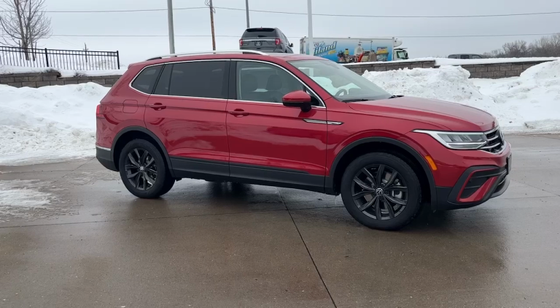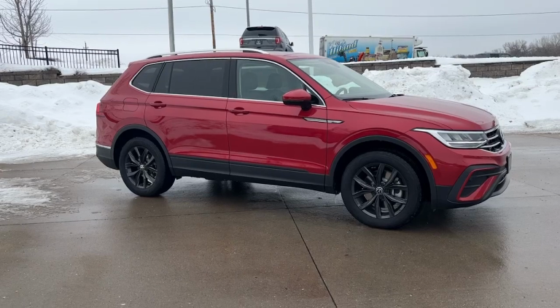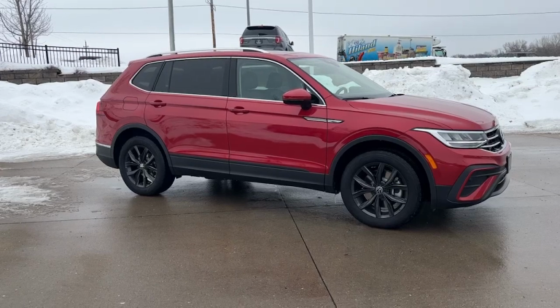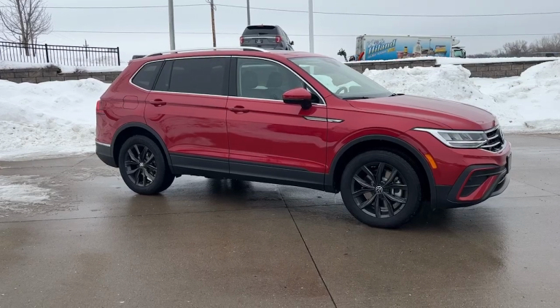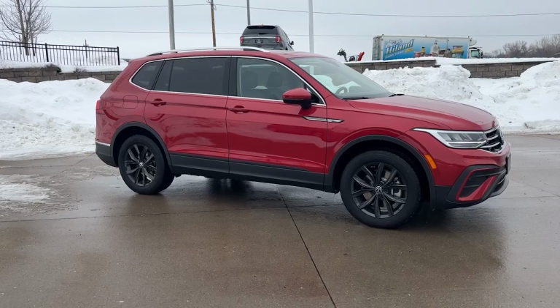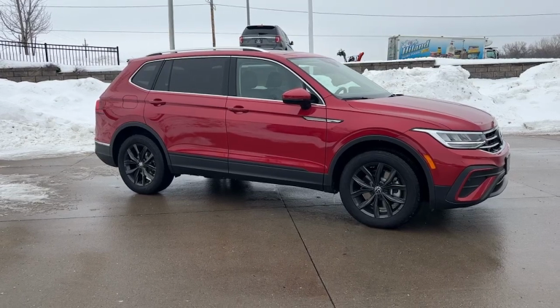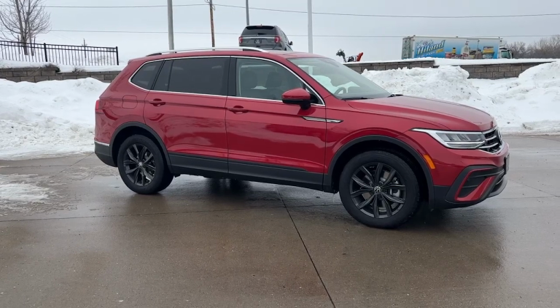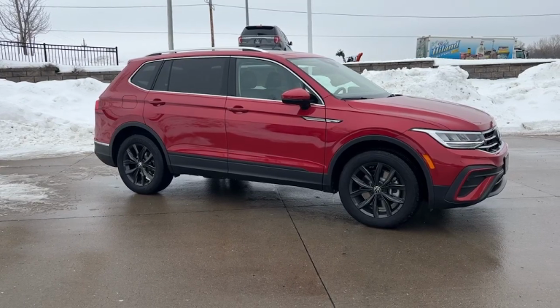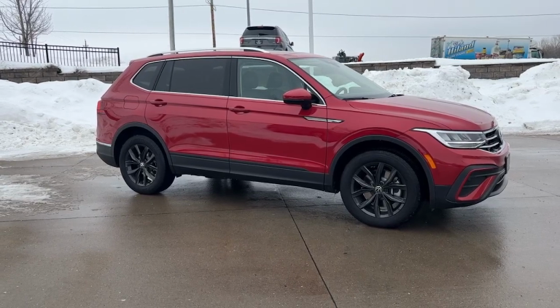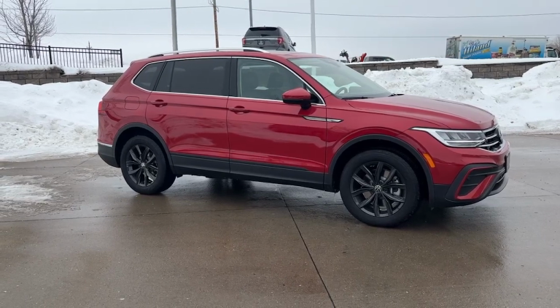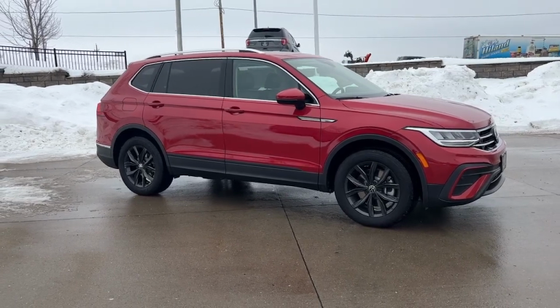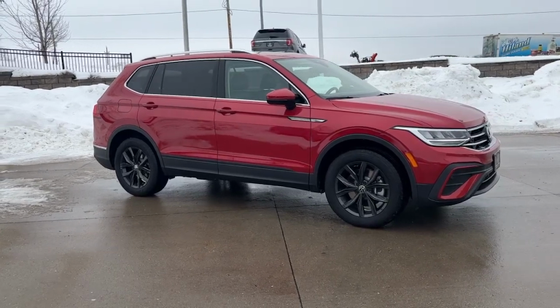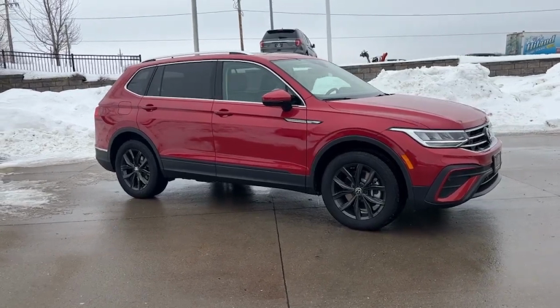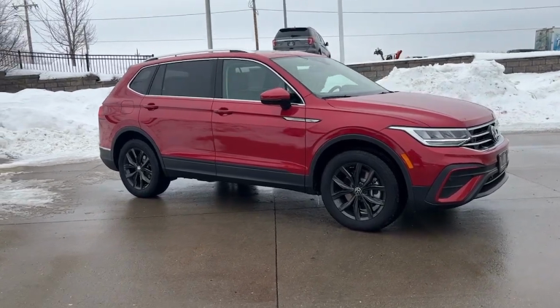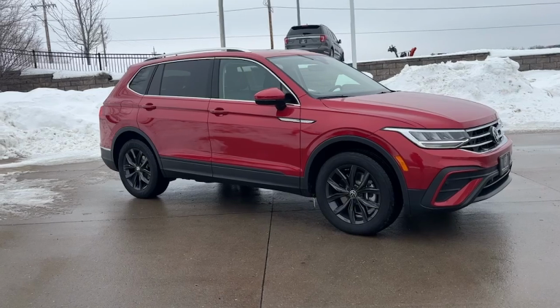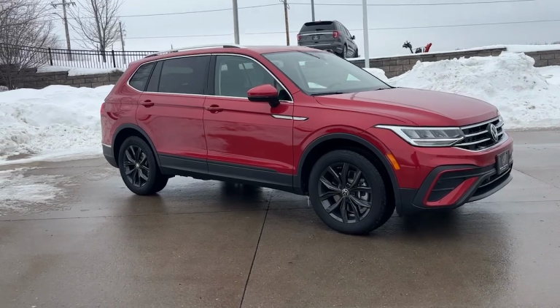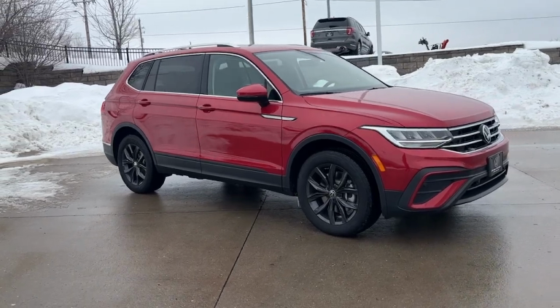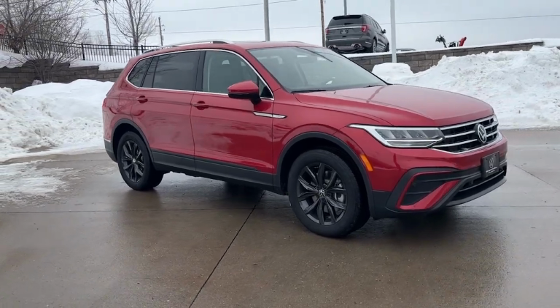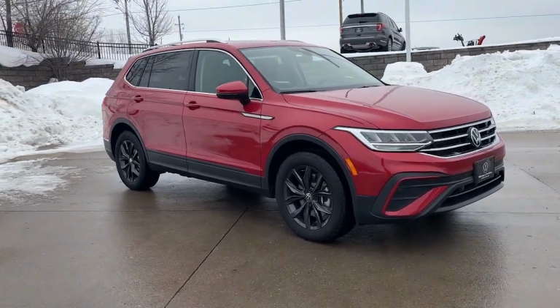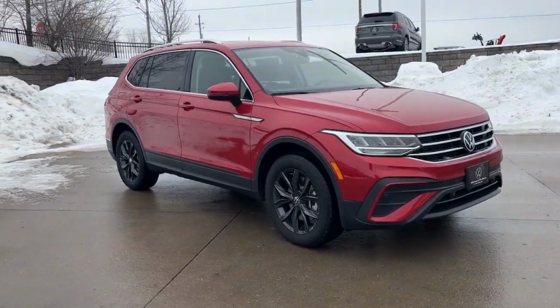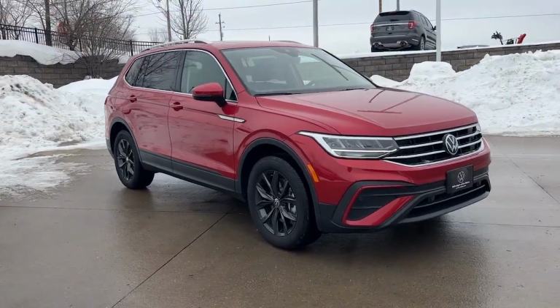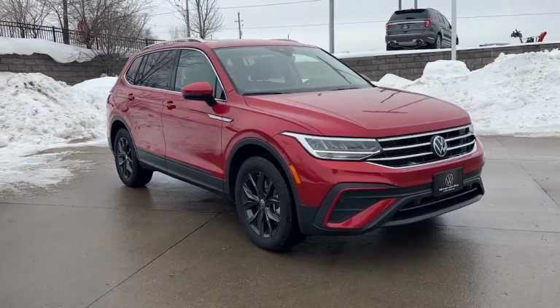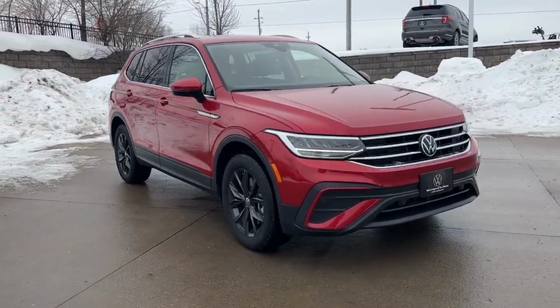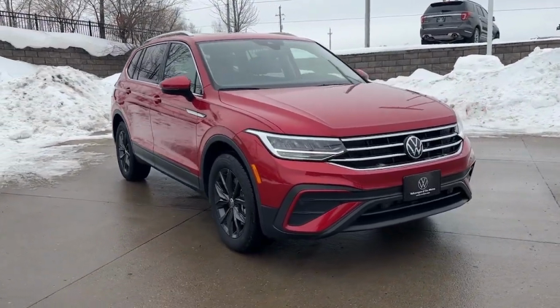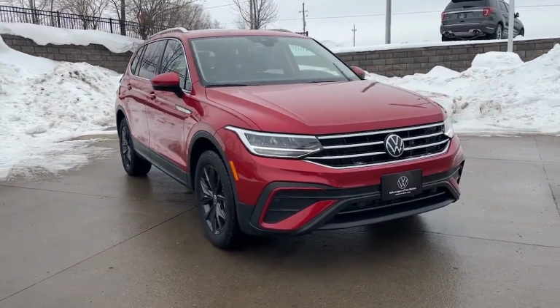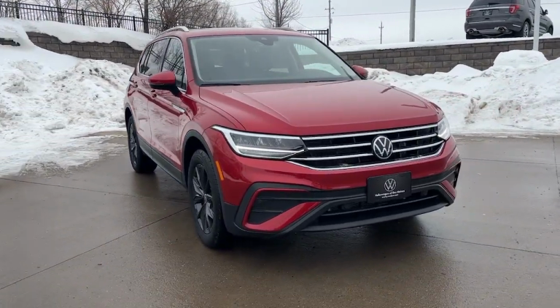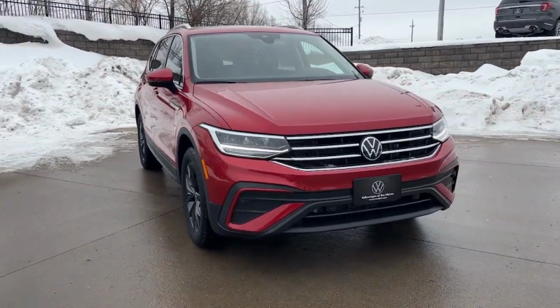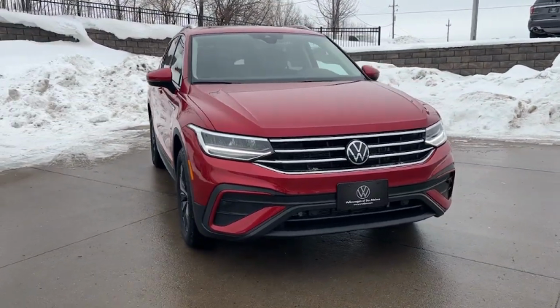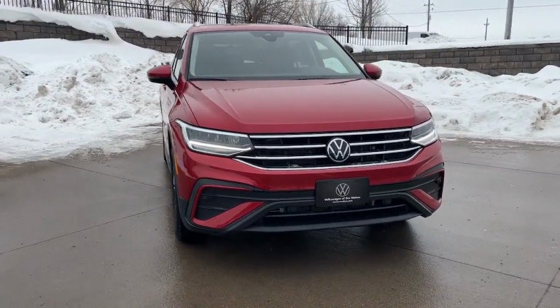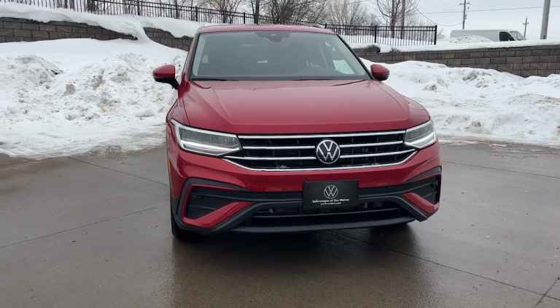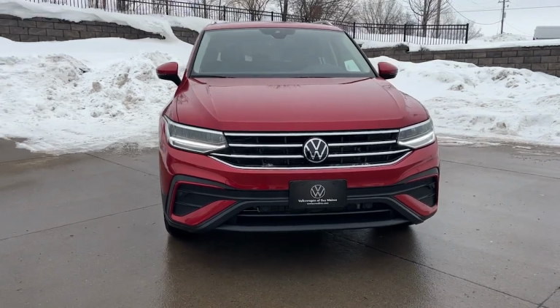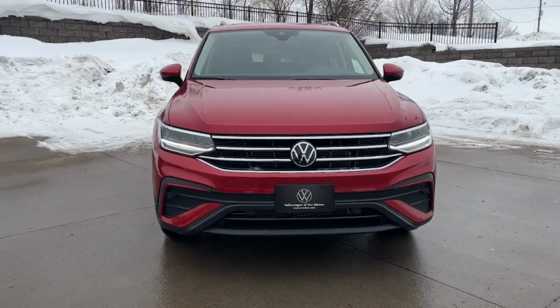Take a moment to check out the 2024 Volkswagen Tiguan. Take a closer look at this Volkswagen Tiguan, the fuel-efficient compact SUV with standout flexibility.